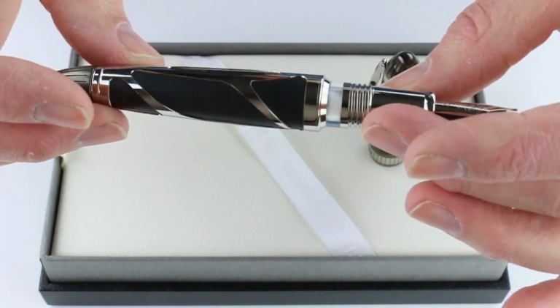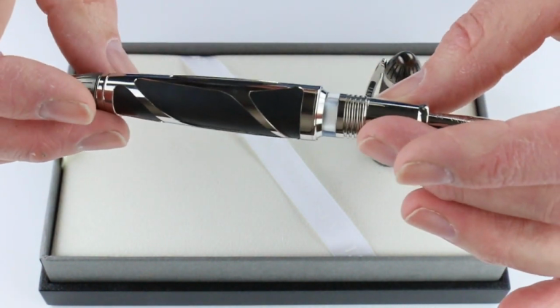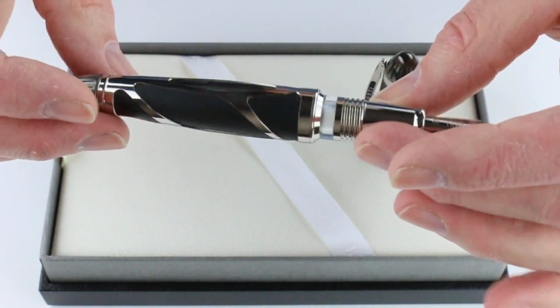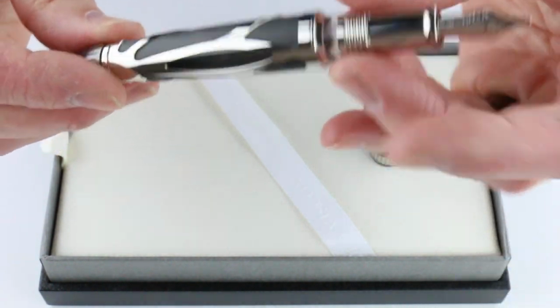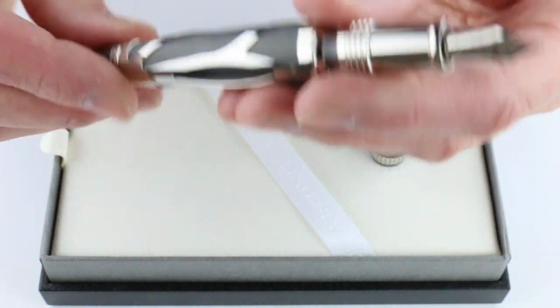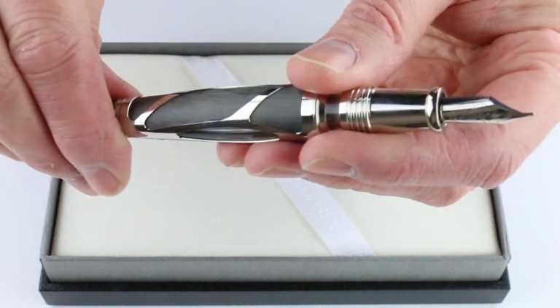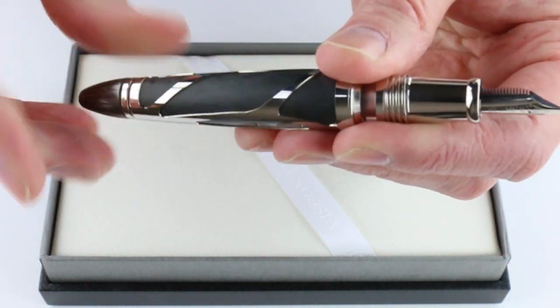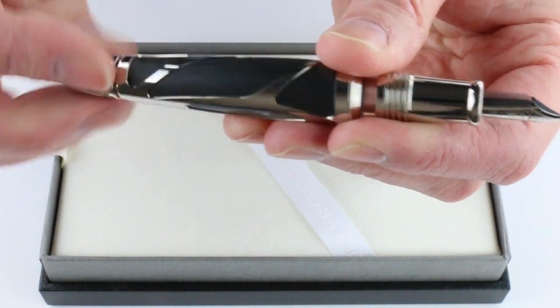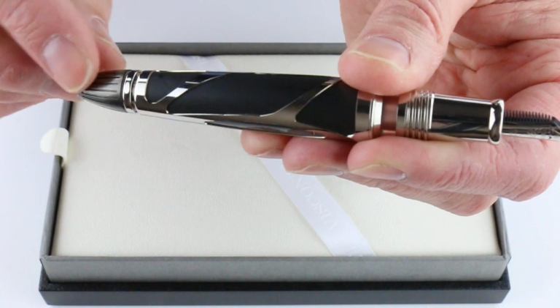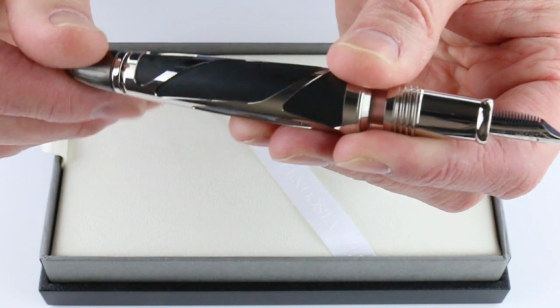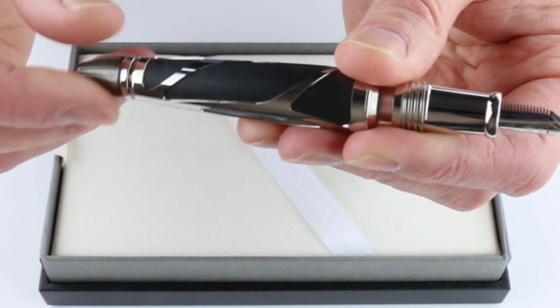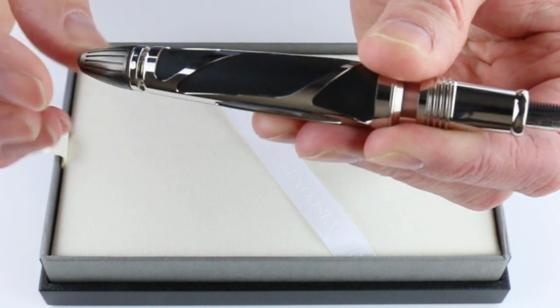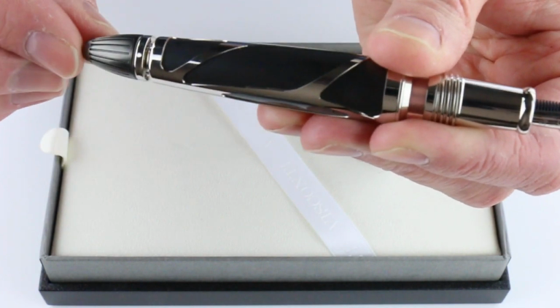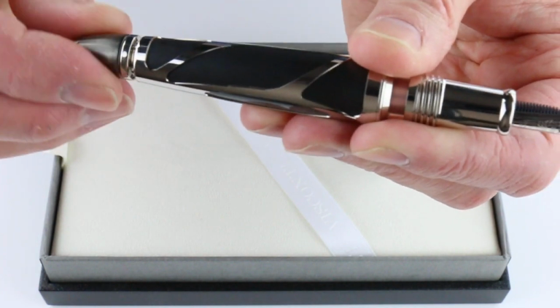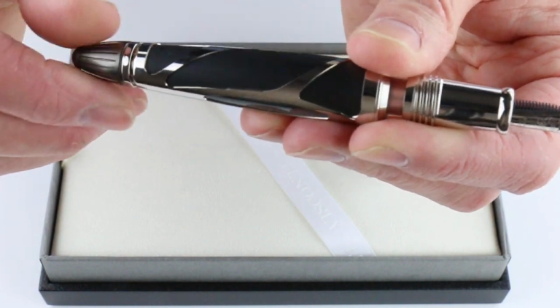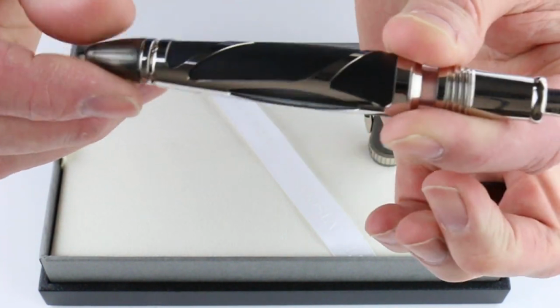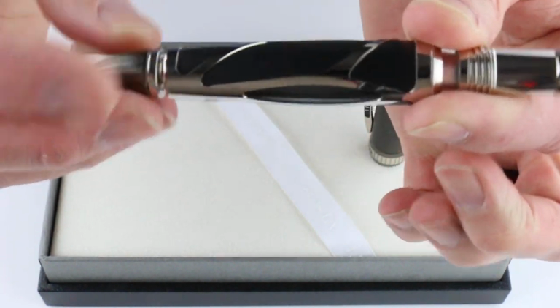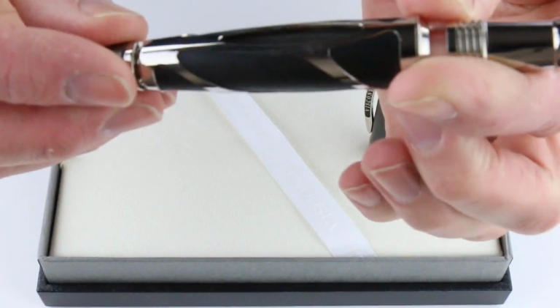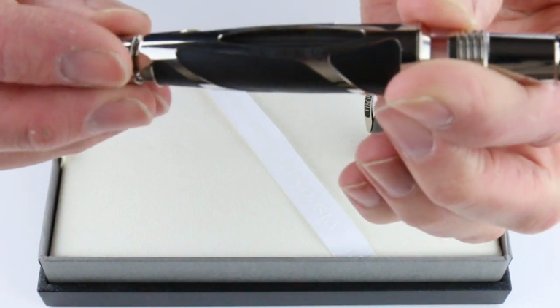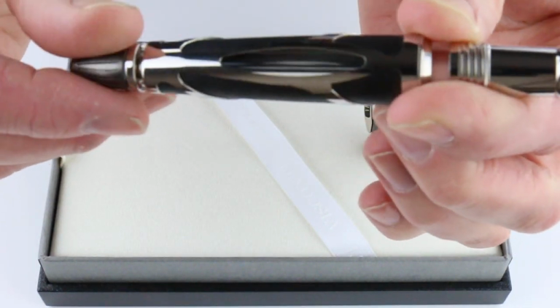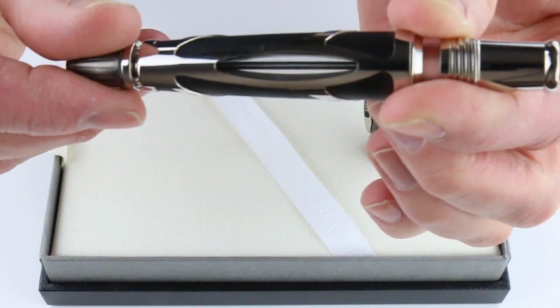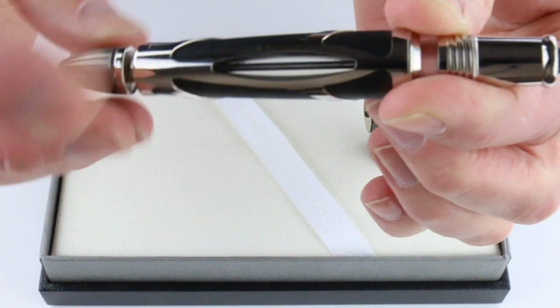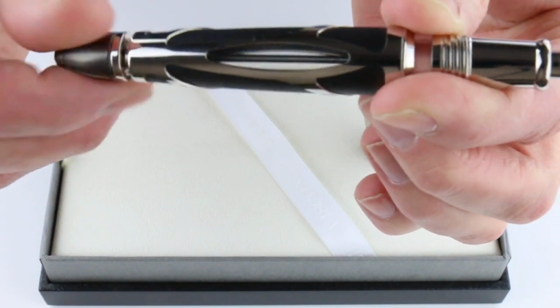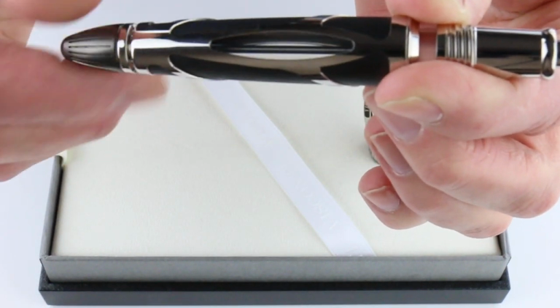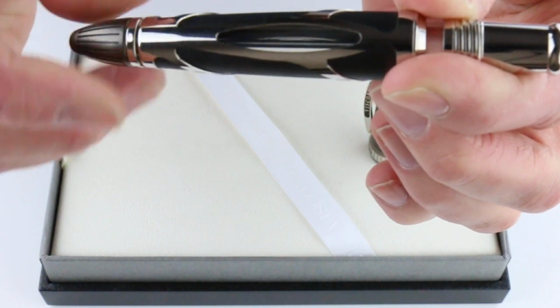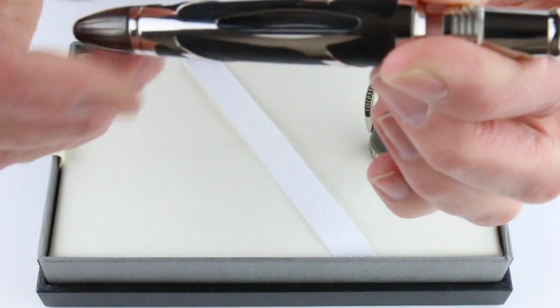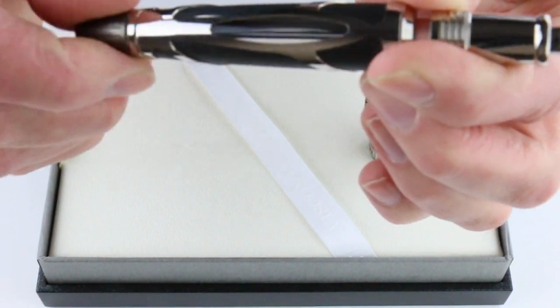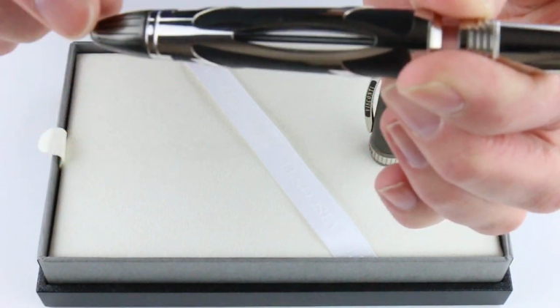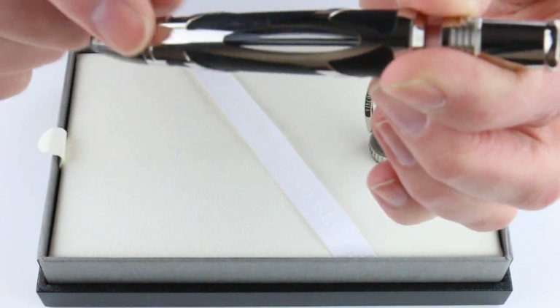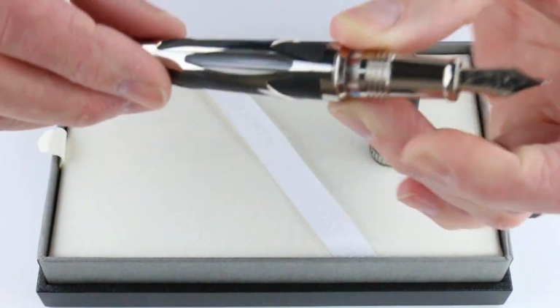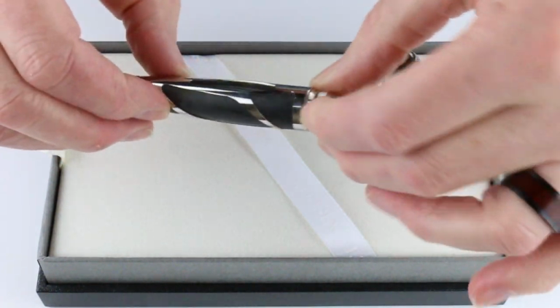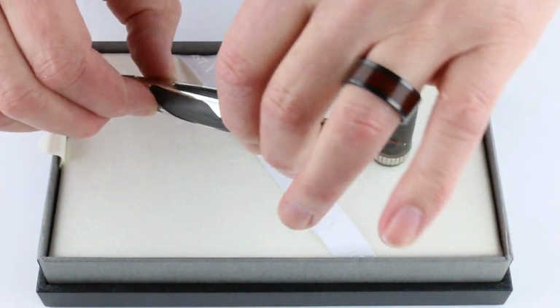It does have a piston filling system, so that is controlled by the knob on the end of the barrel of the pen, and you will see that move as you control it here to fill it.